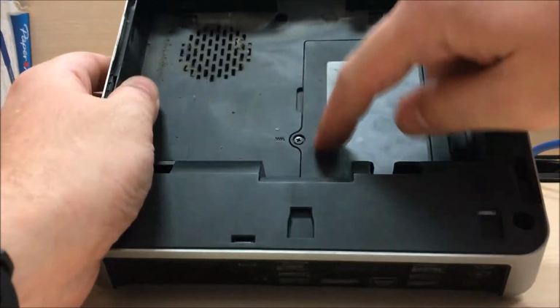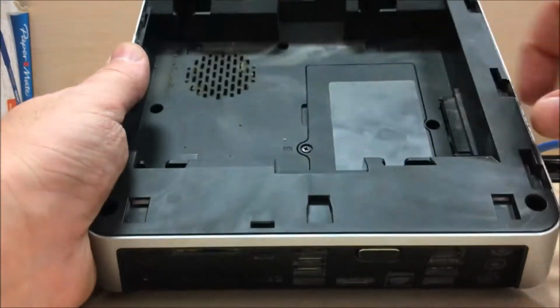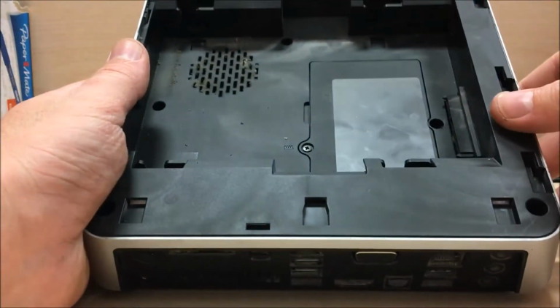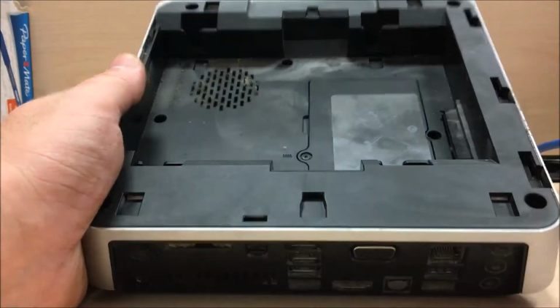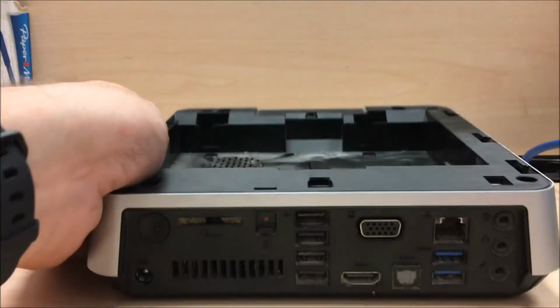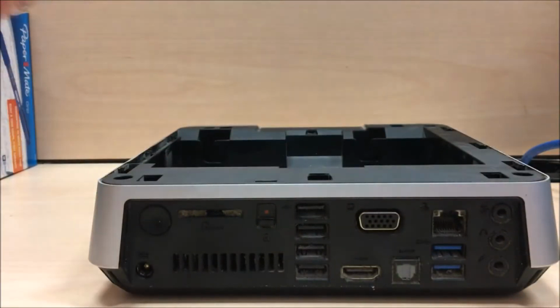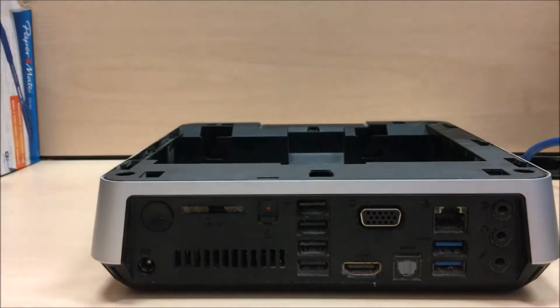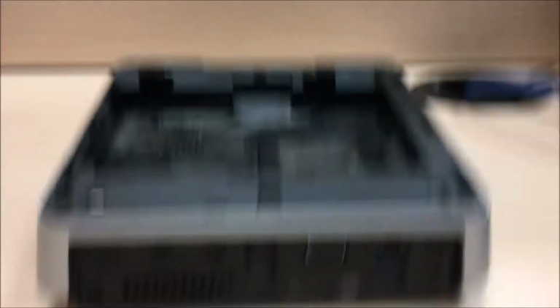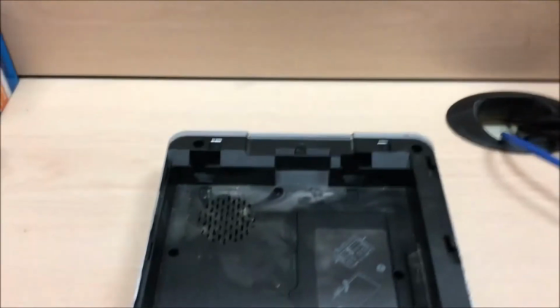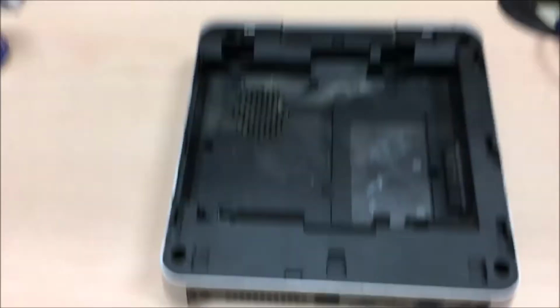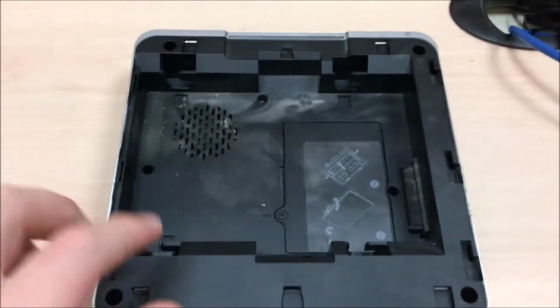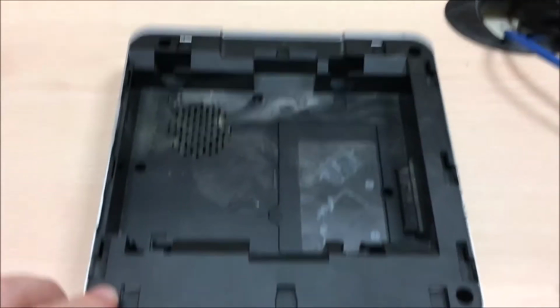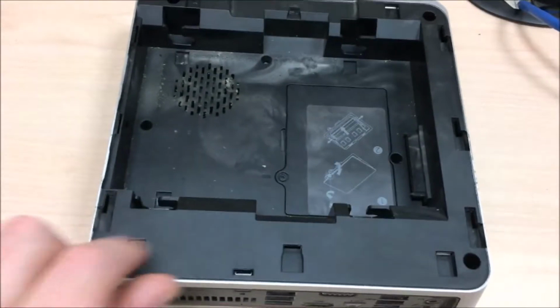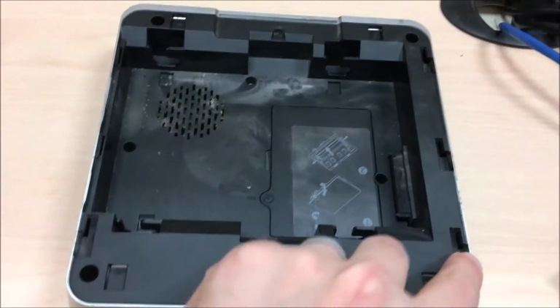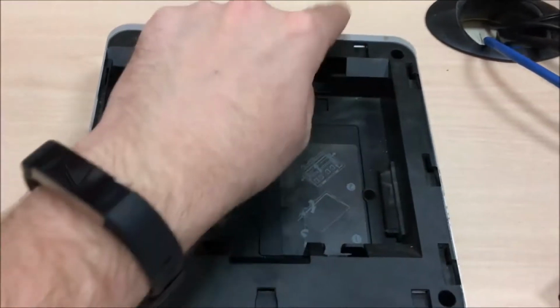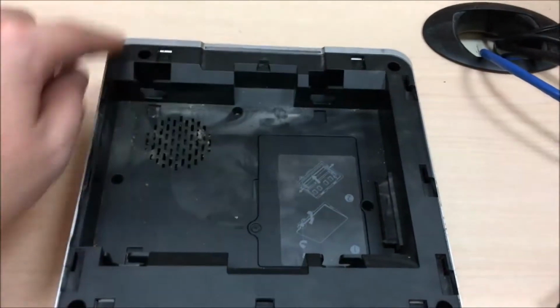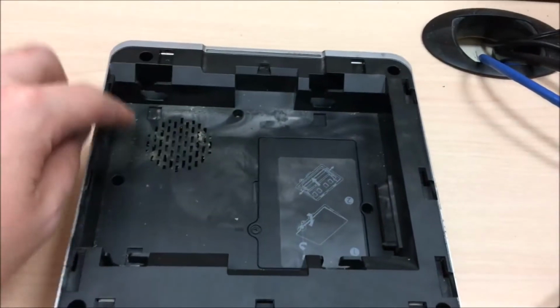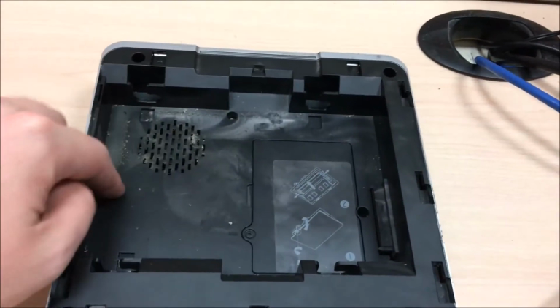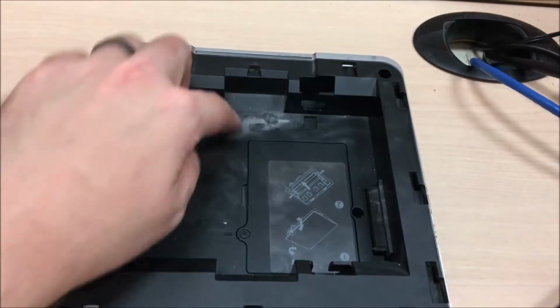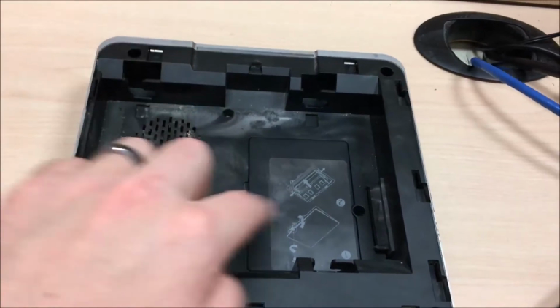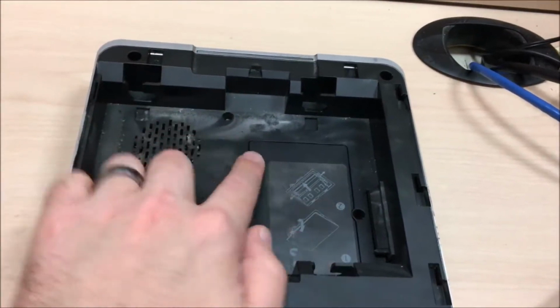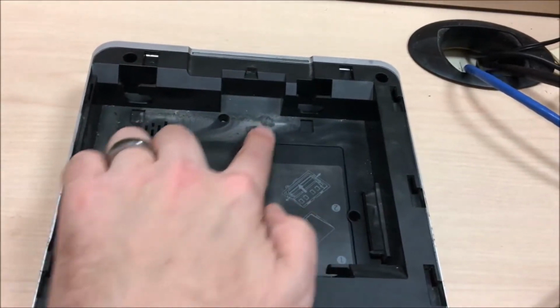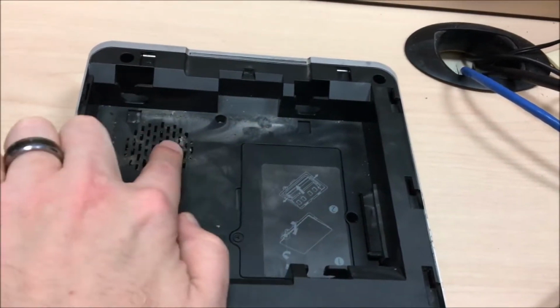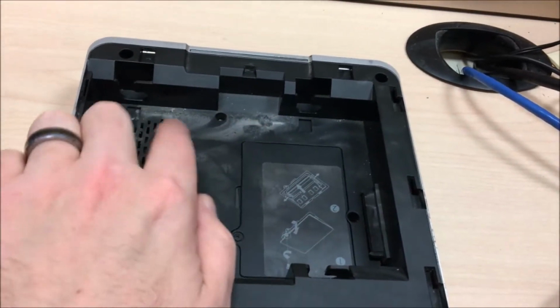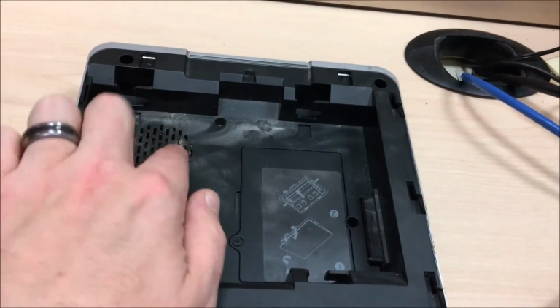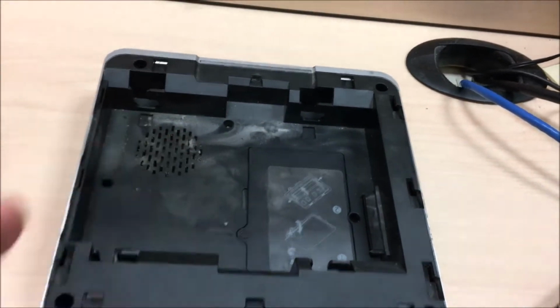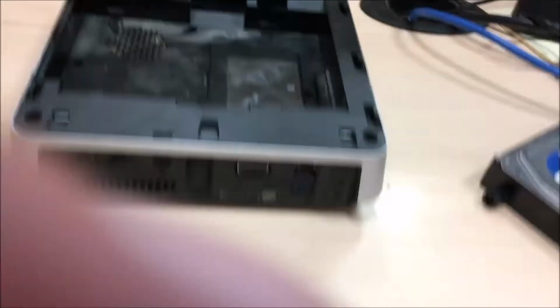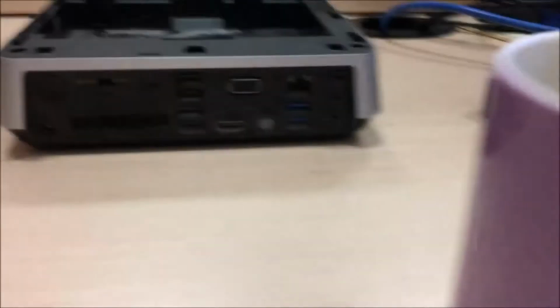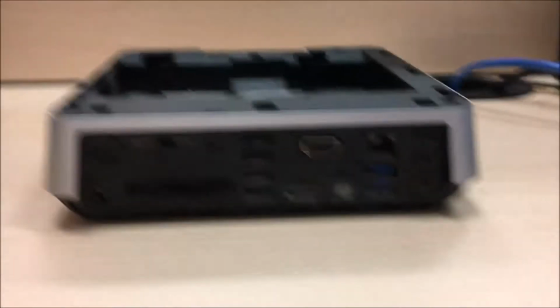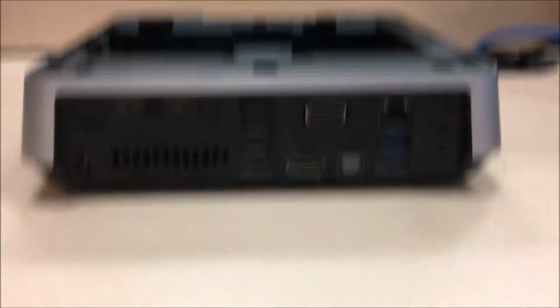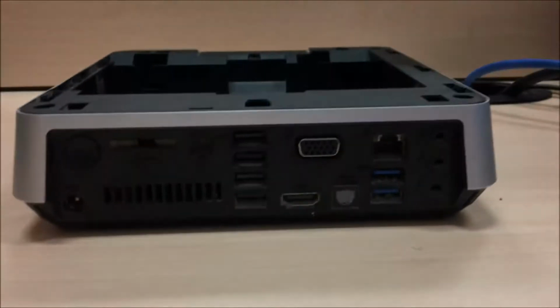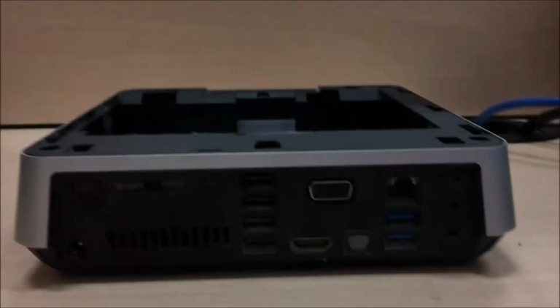You've got to open this up and hold it up here — one, two, three, four, five, six, seven, eight screws. You can see where the dust gets in and goes right to the fan. Let me get a screwdriver.